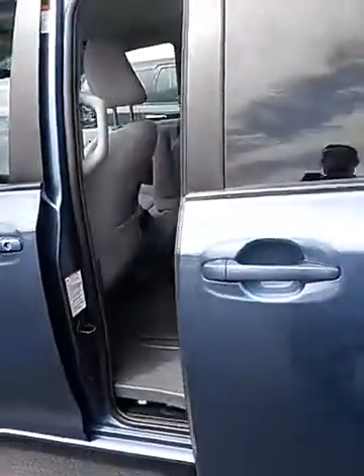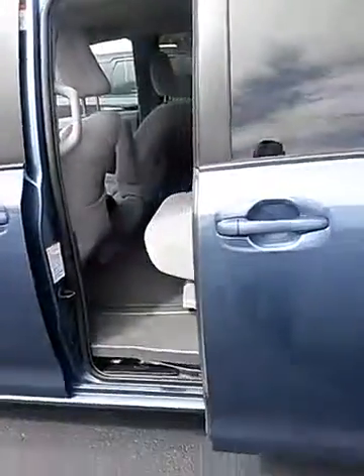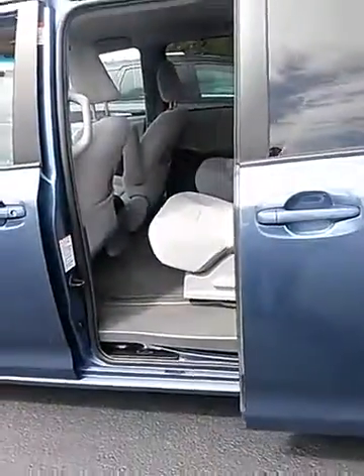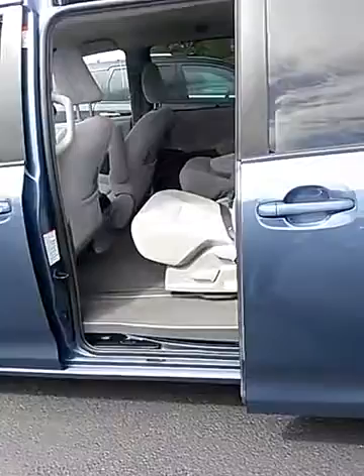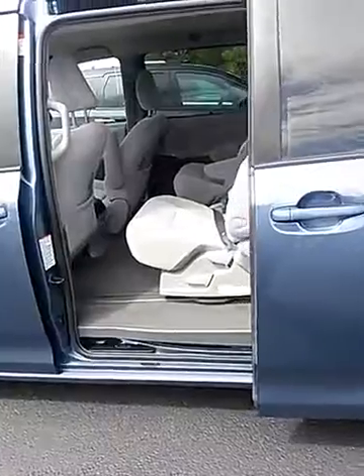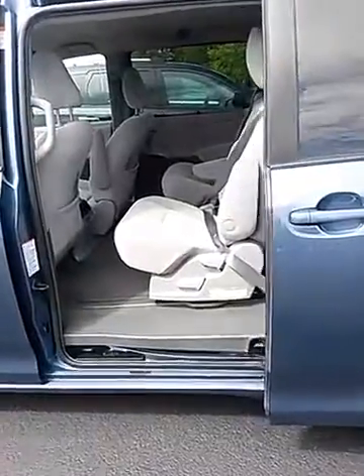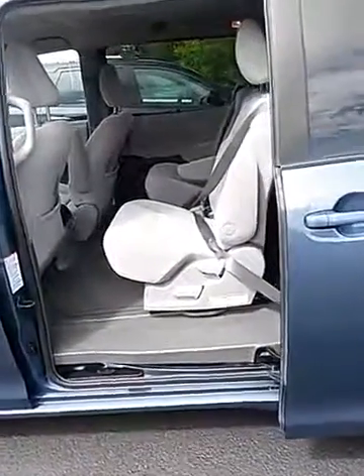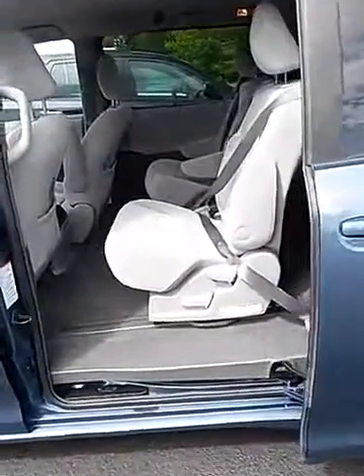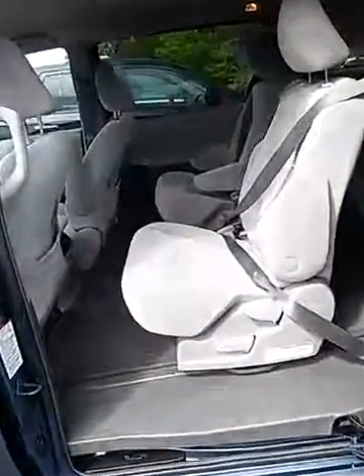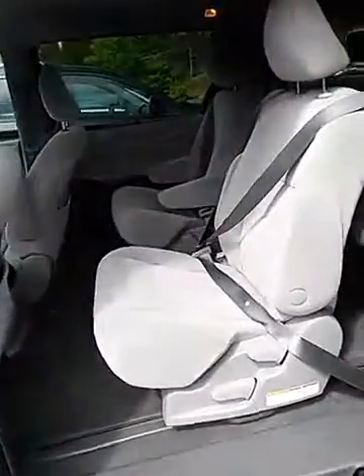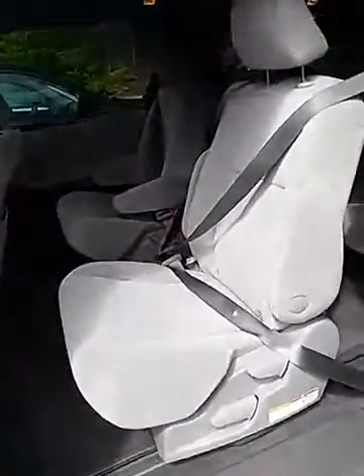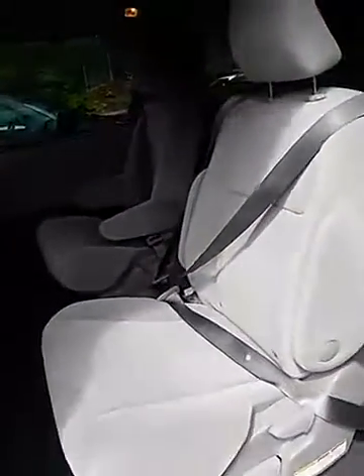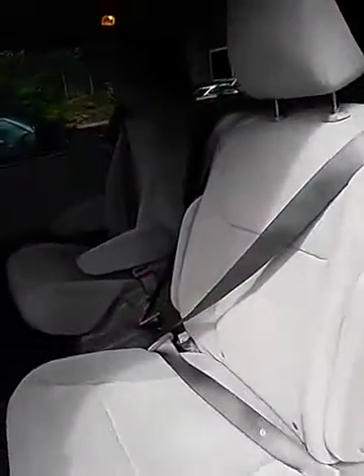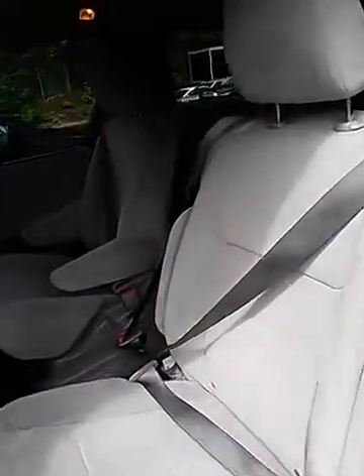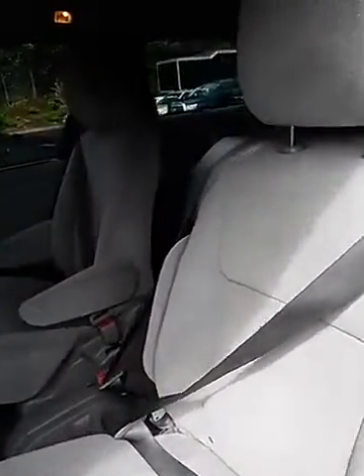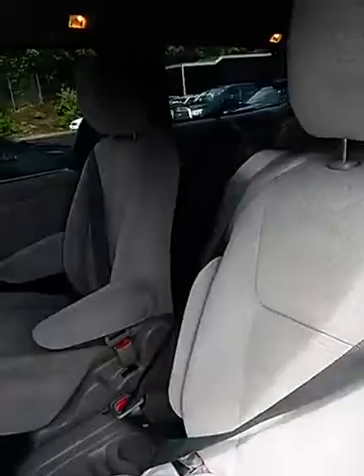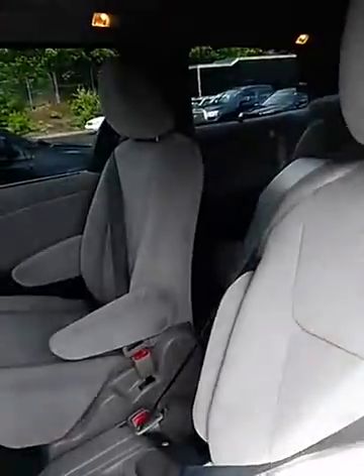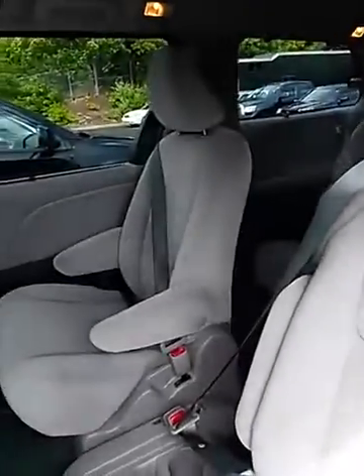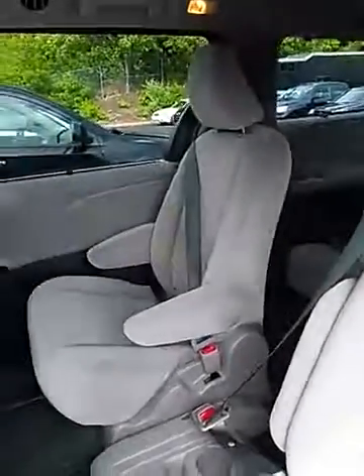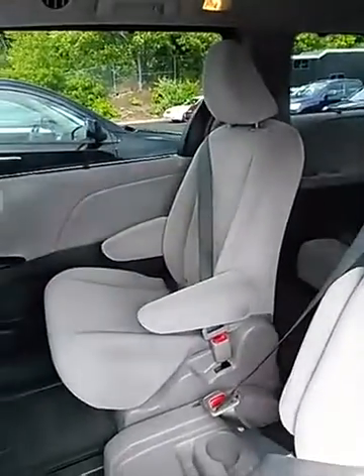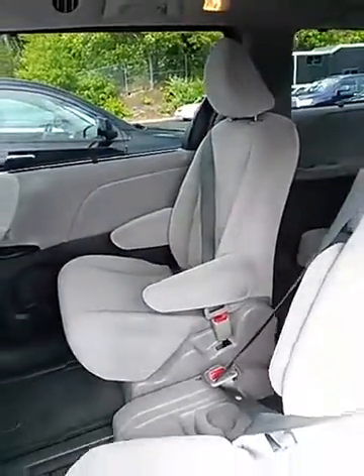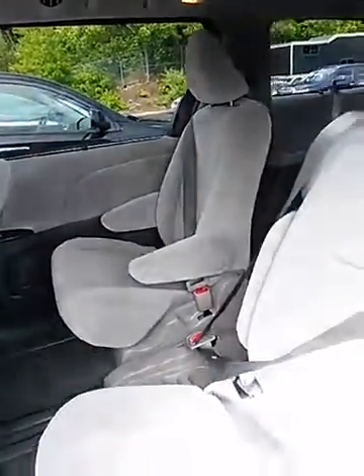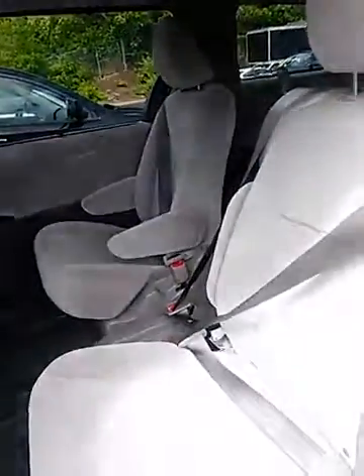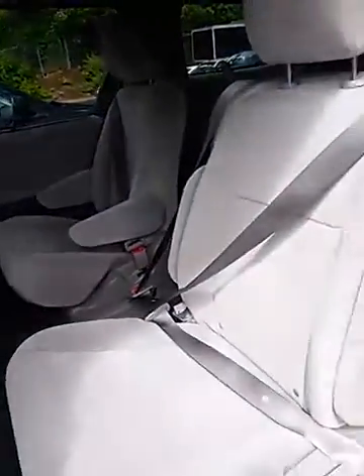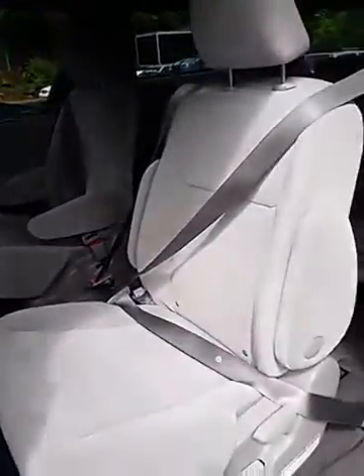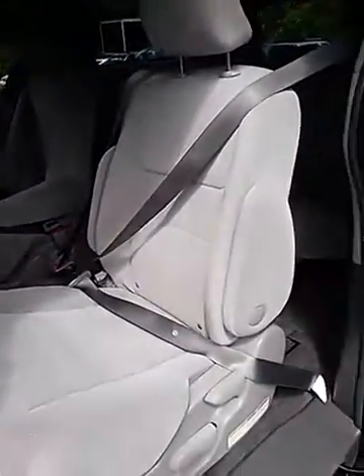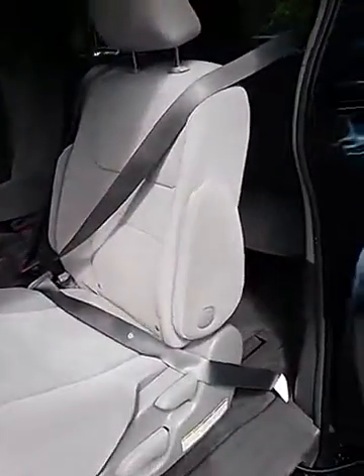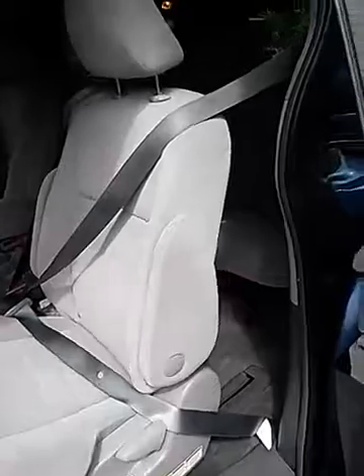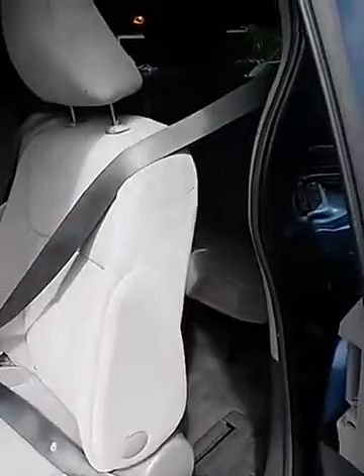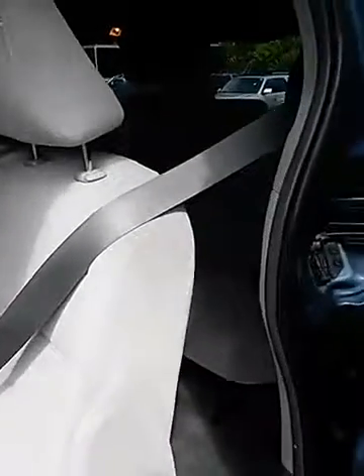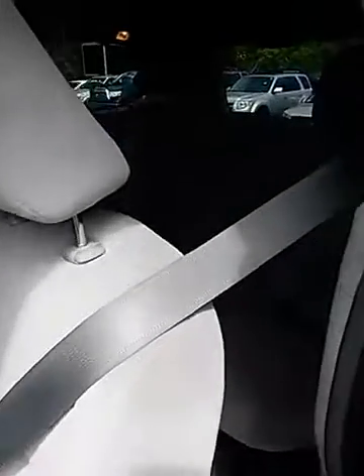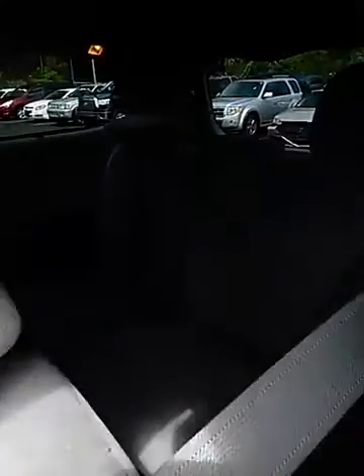Automatic. The middle row has bucket seats with armrests, and this also has the third row.